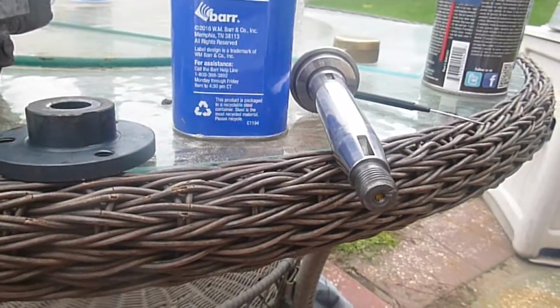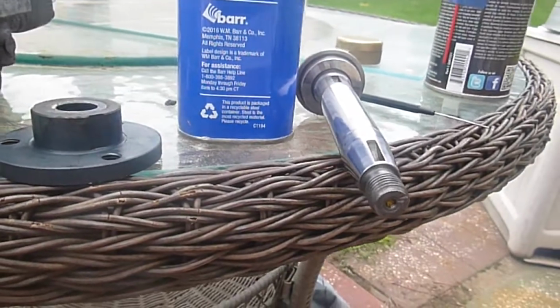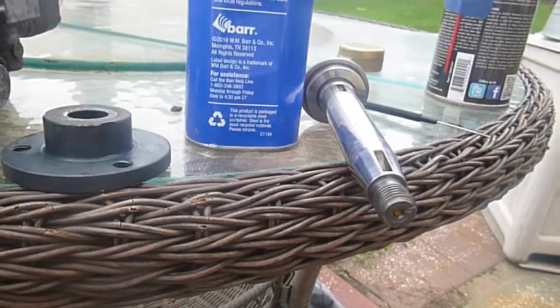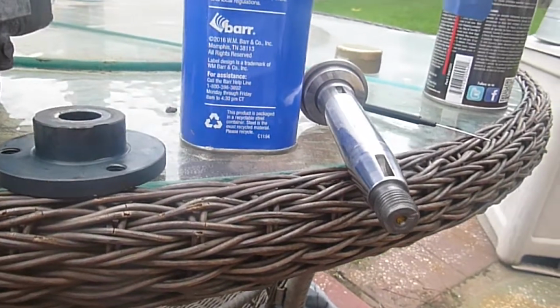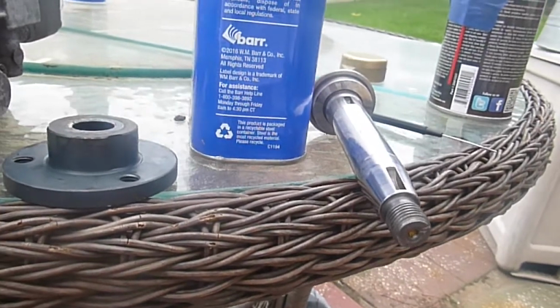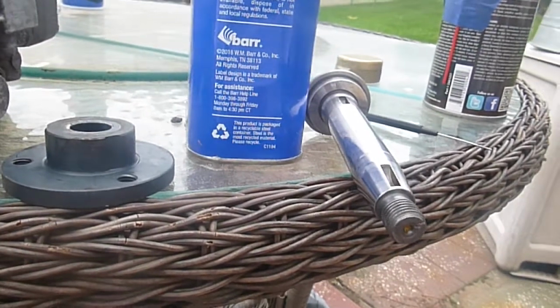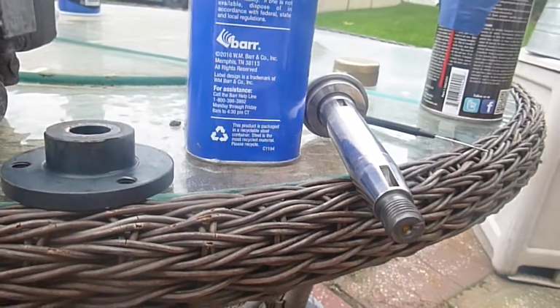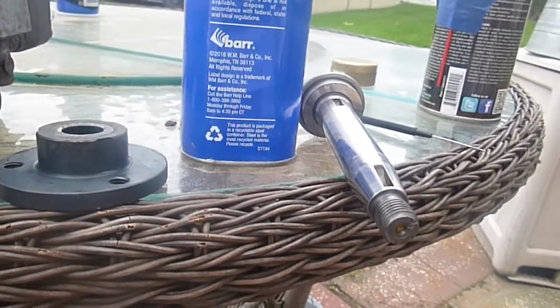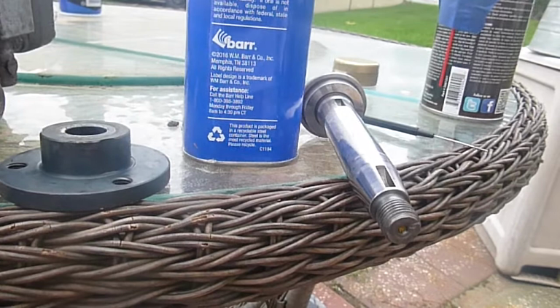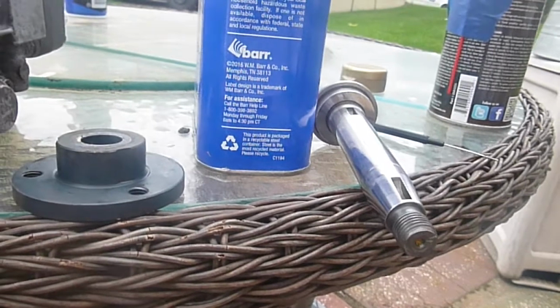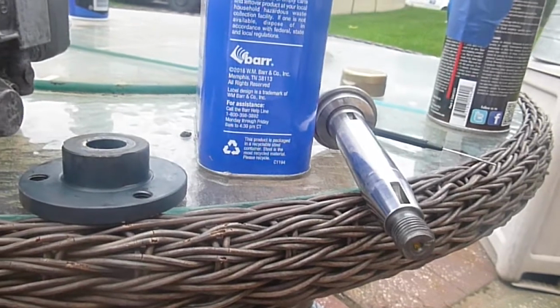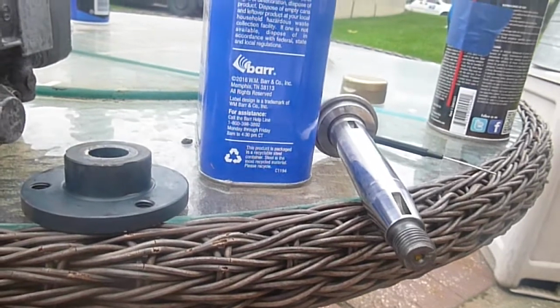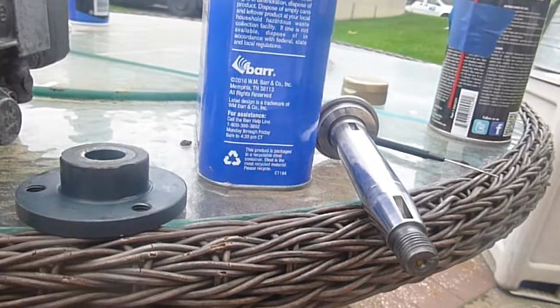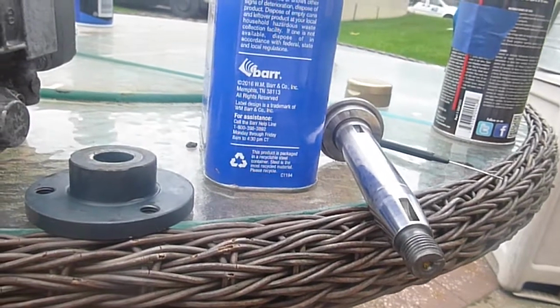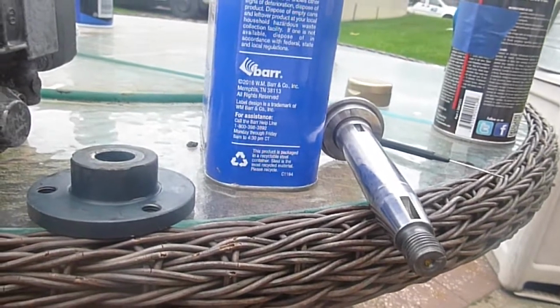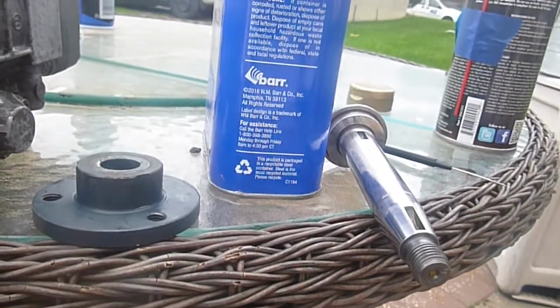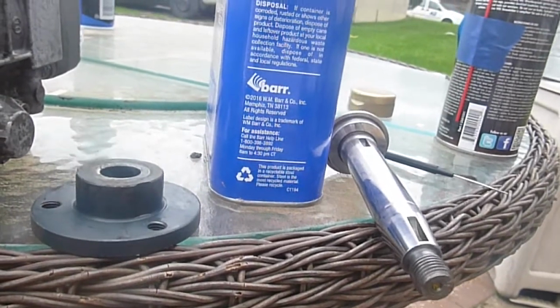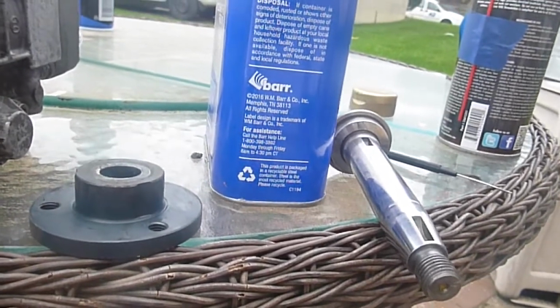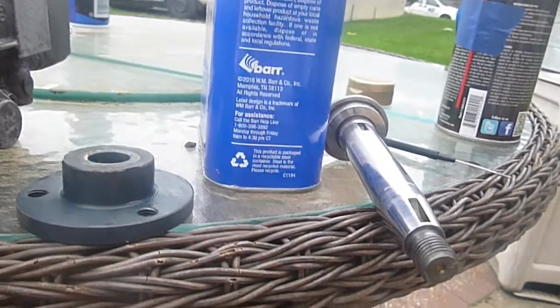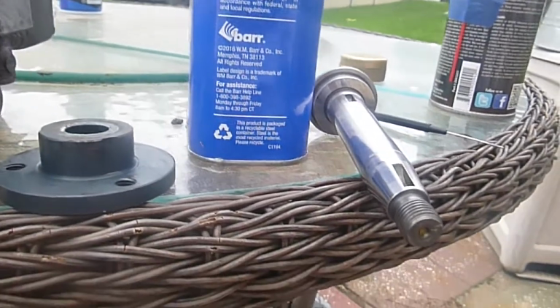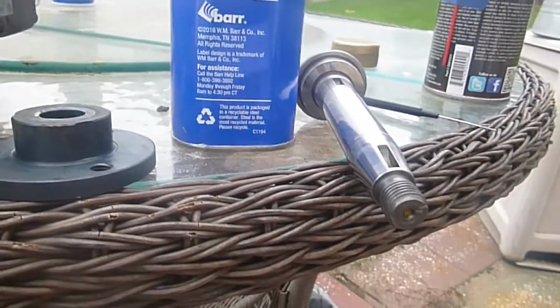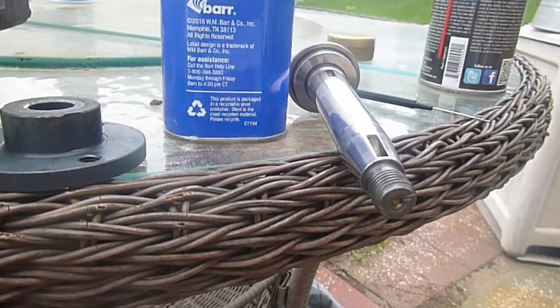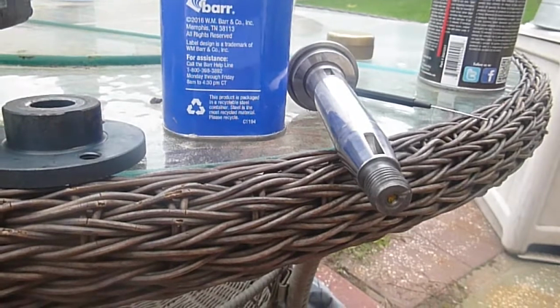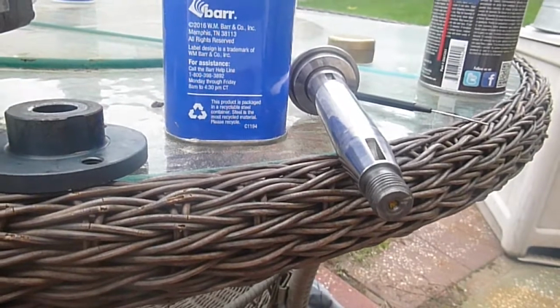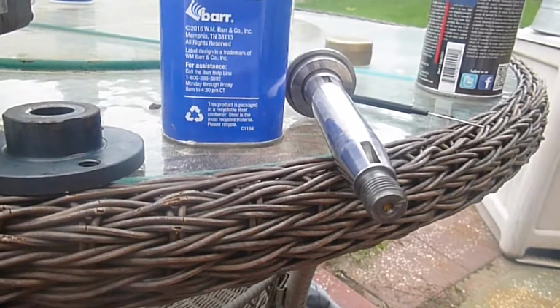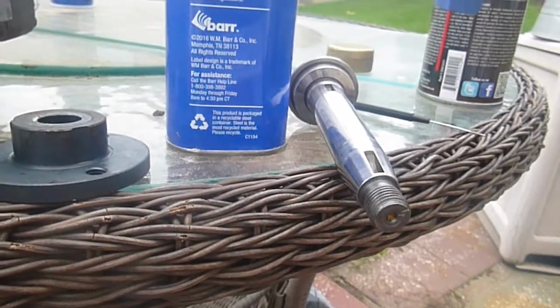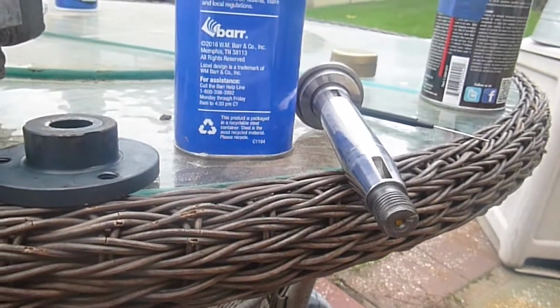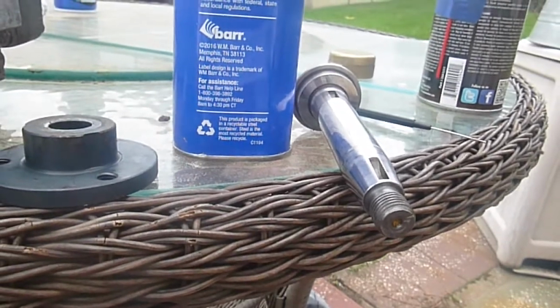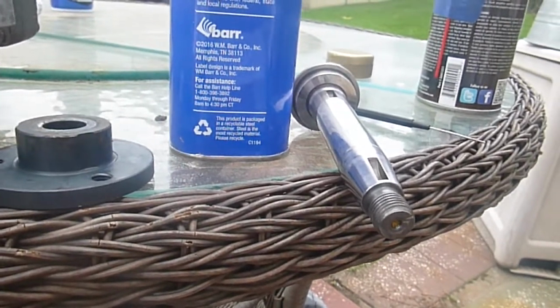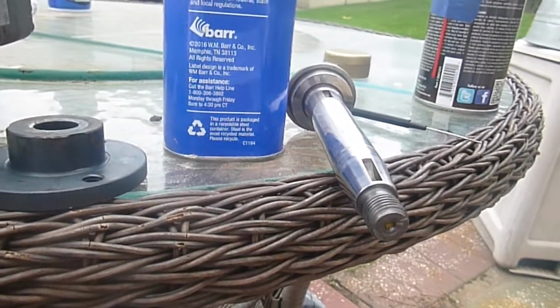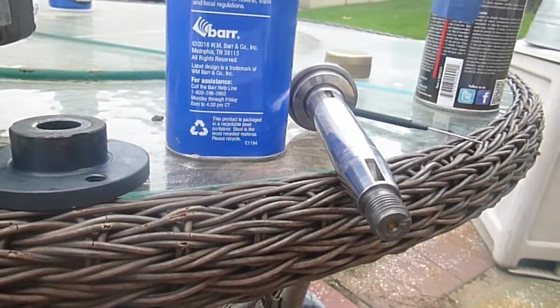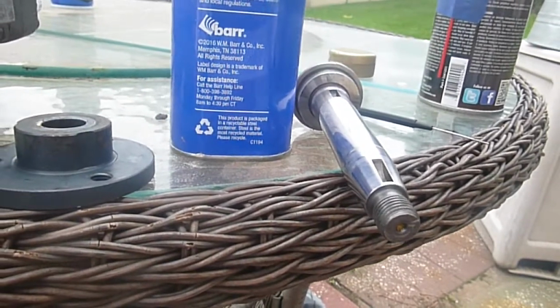If anybody knows, please — I would love to know and I would love to show everybody else. It's kind of important to have that in the right position because if you don't, your entire pump timing is off.